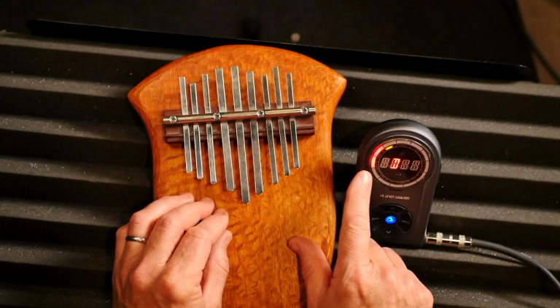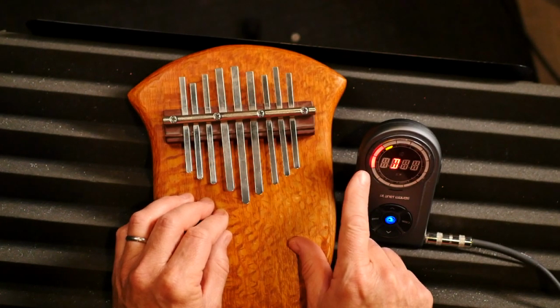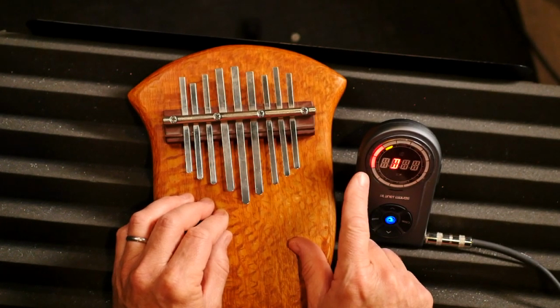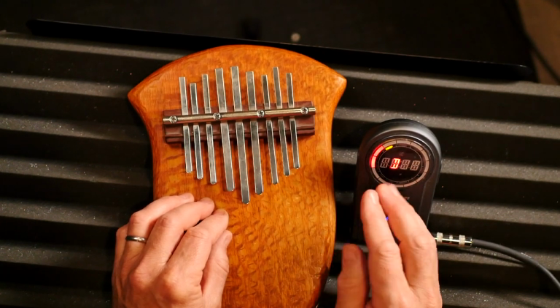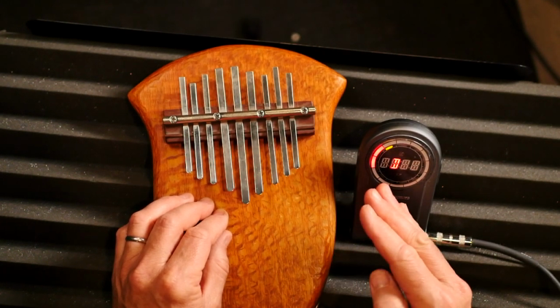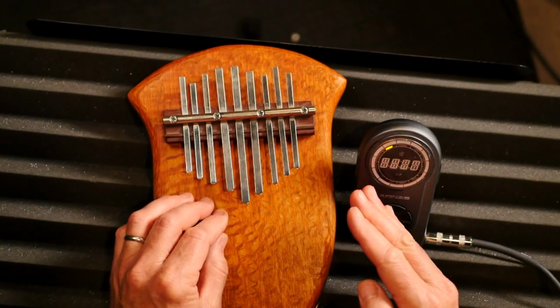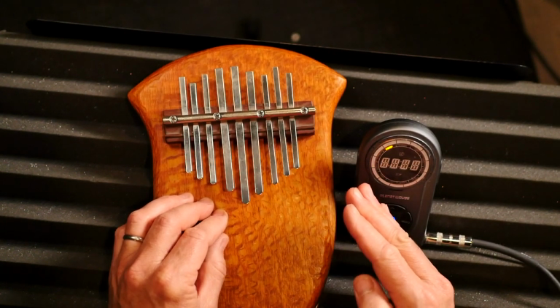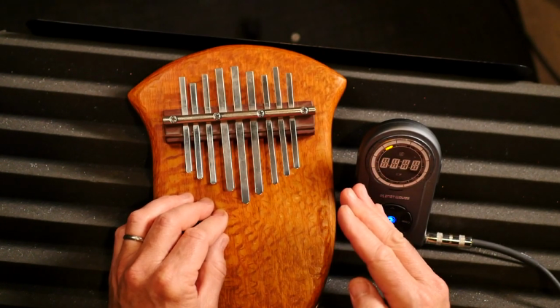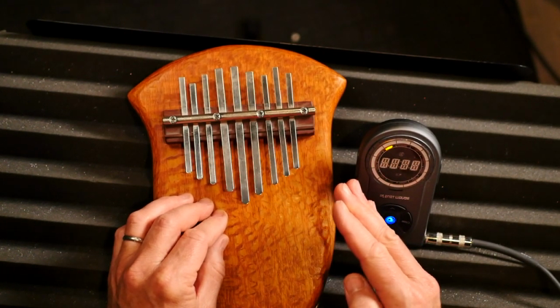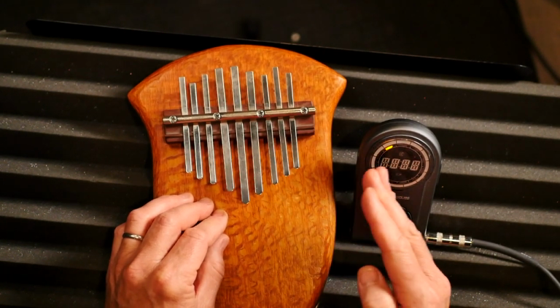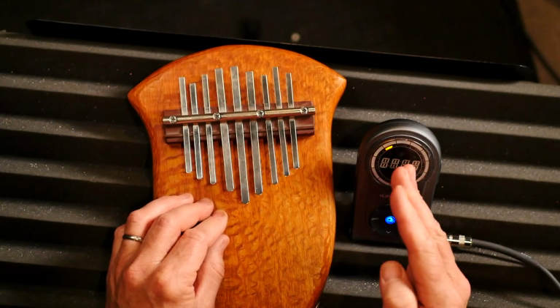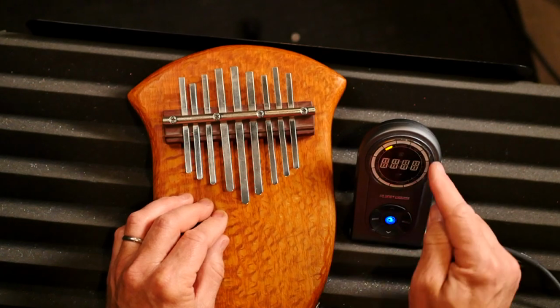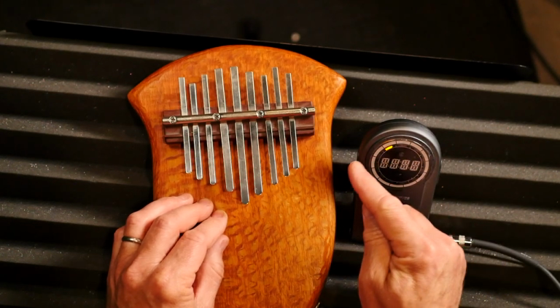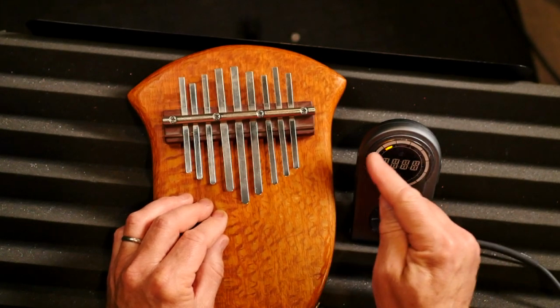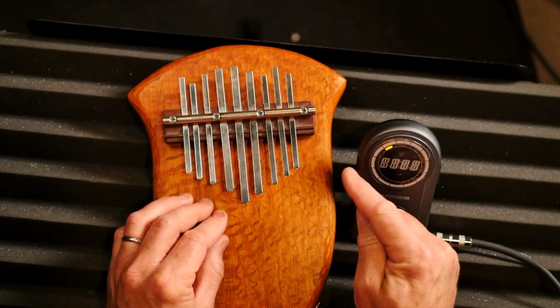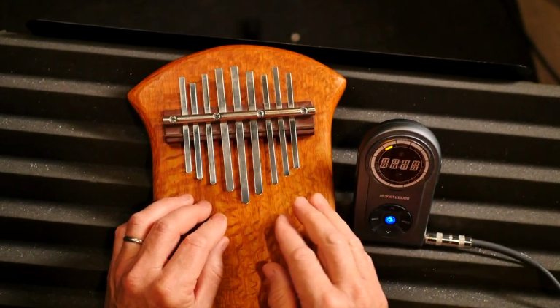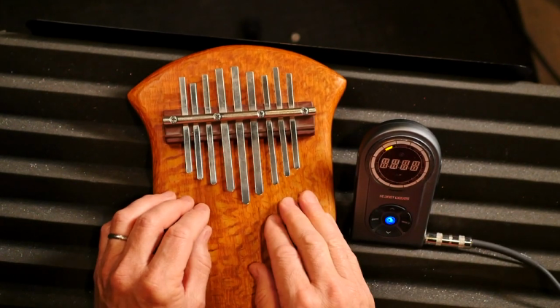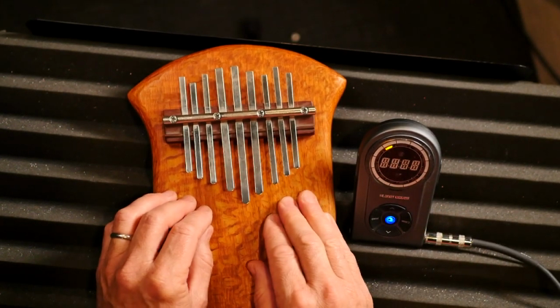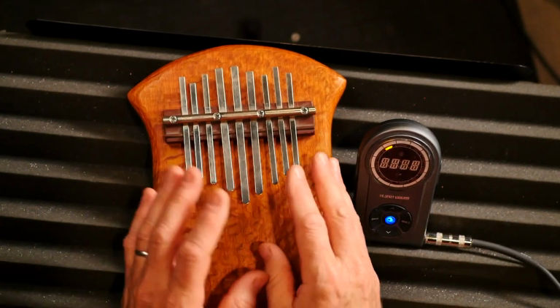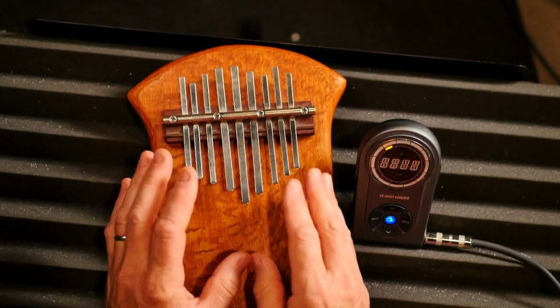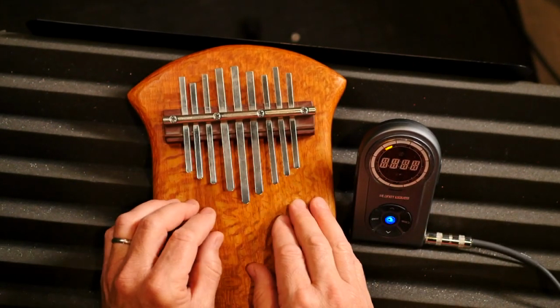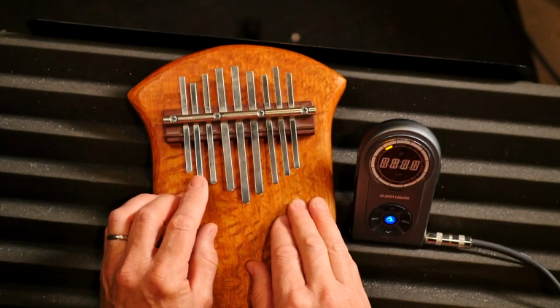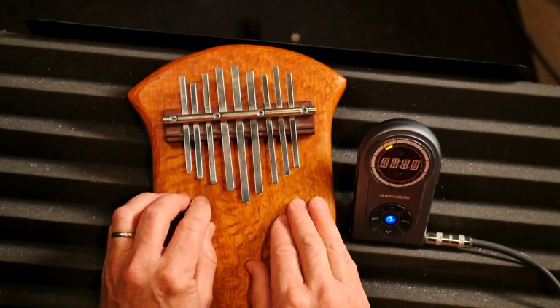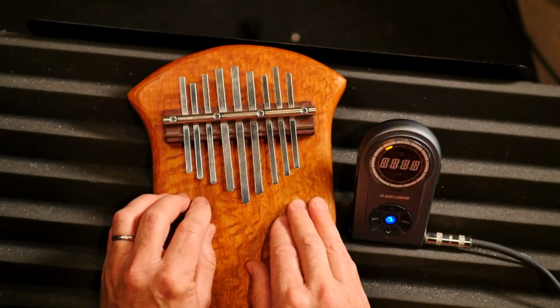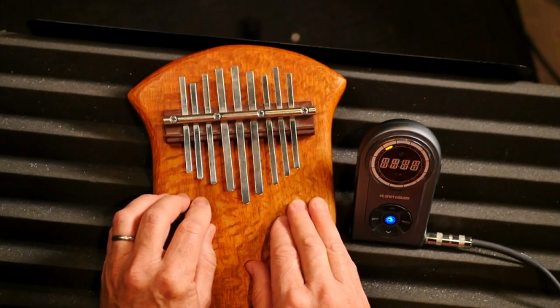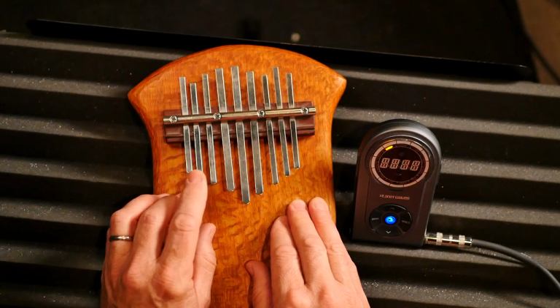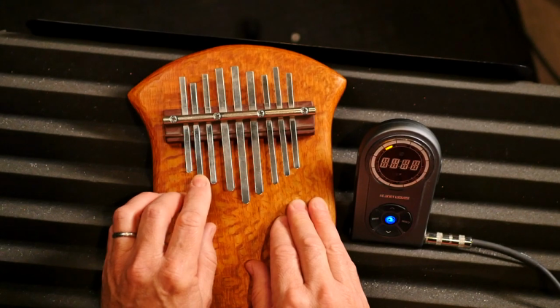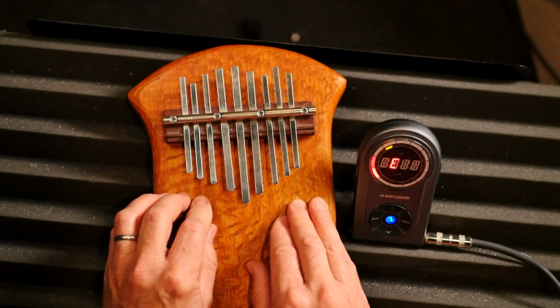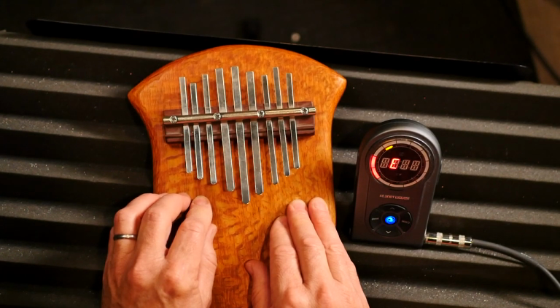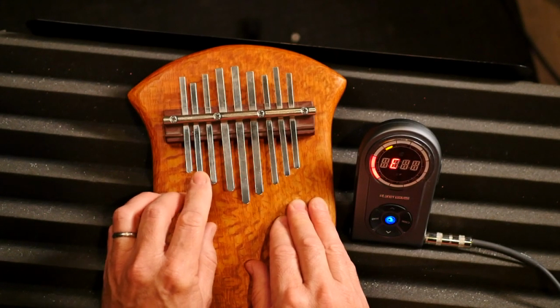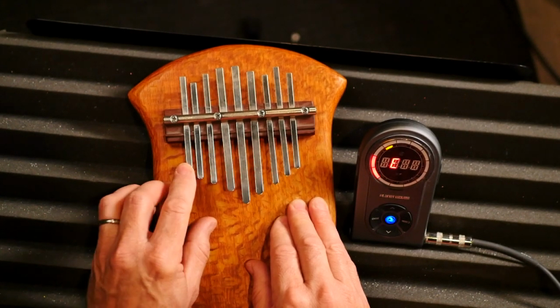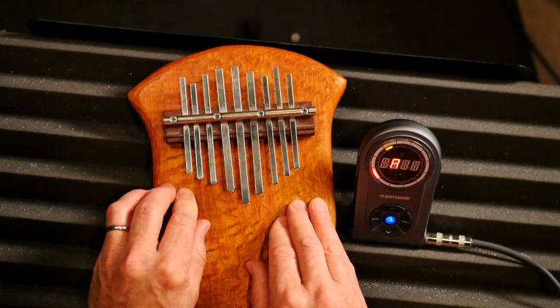If it's flat — meaning it needs to come up in pitch — then it's gonna be on the left side, and most of these were flat. And if it's sharp... I don't know if I have a sharp note. I think they're all flat.